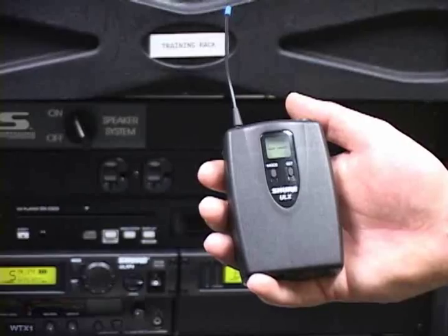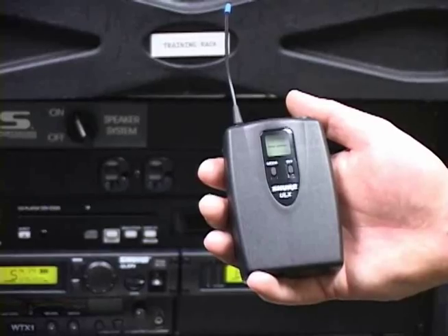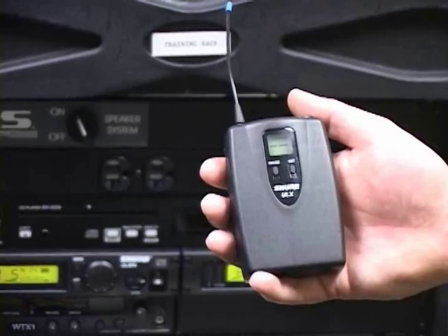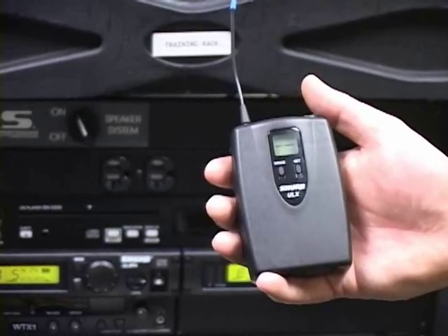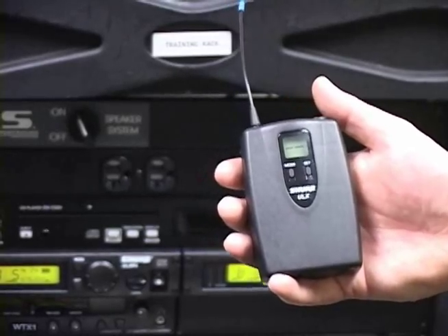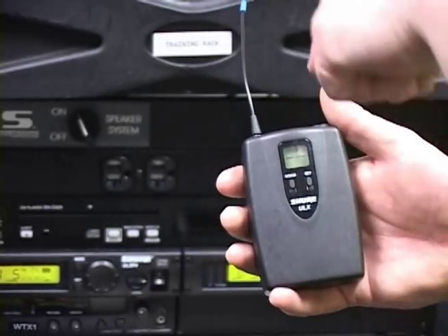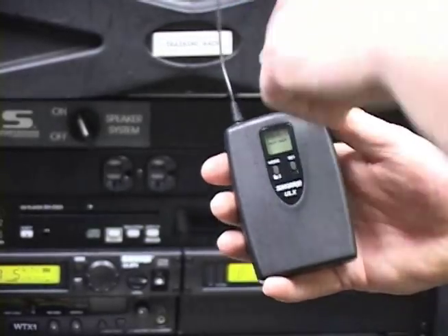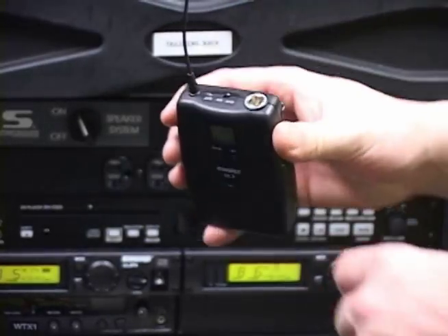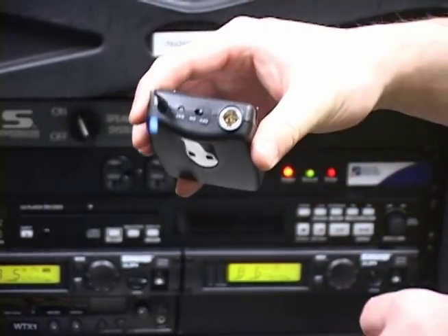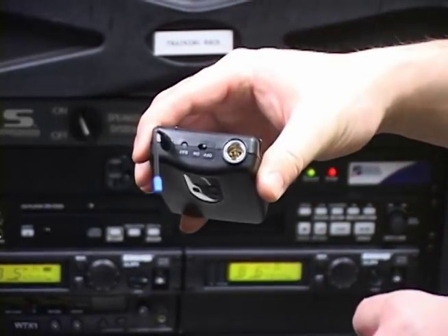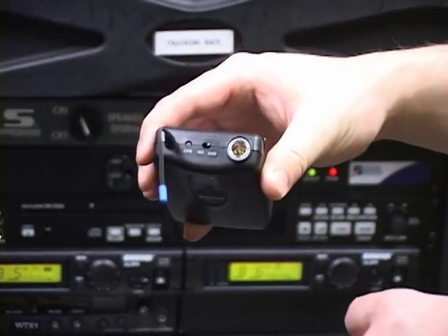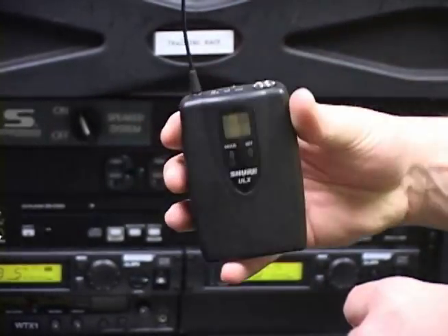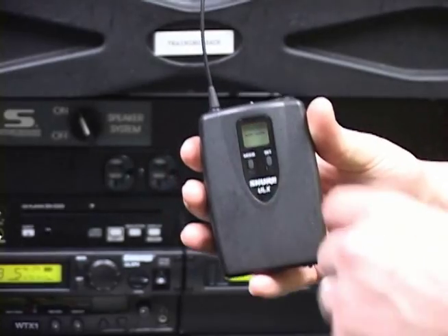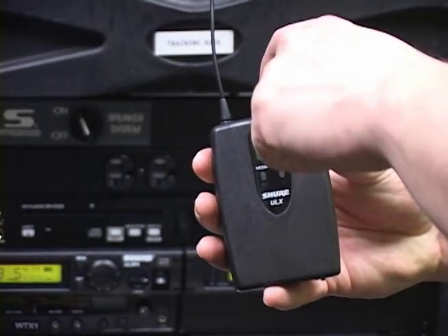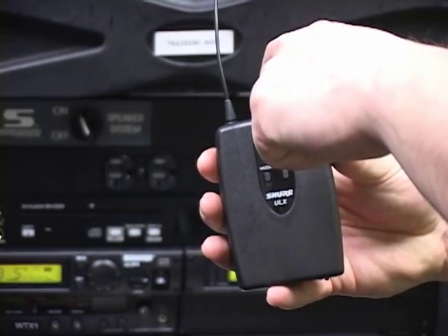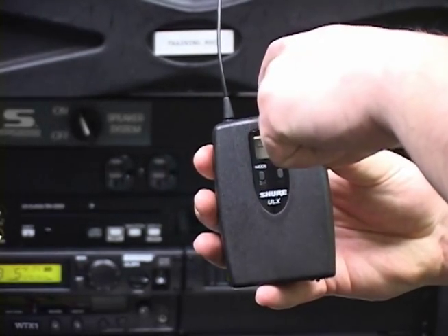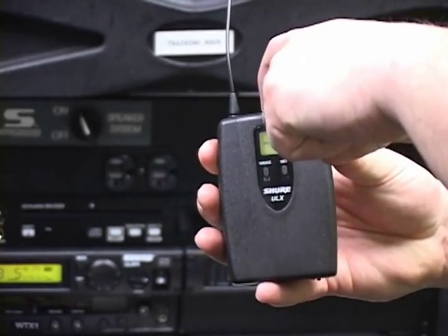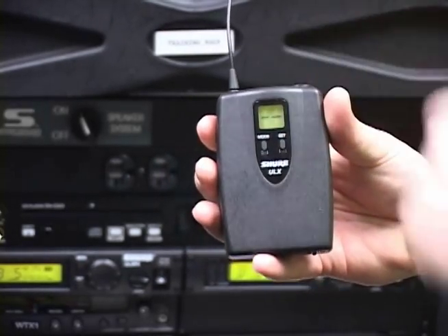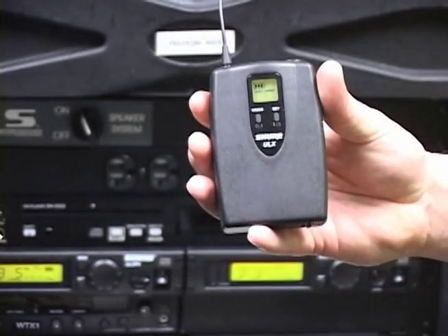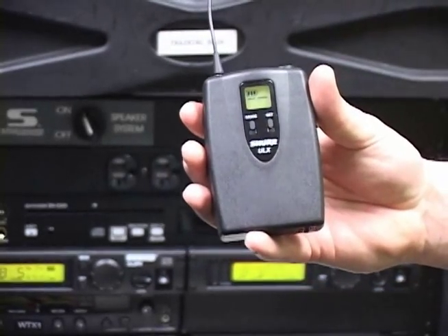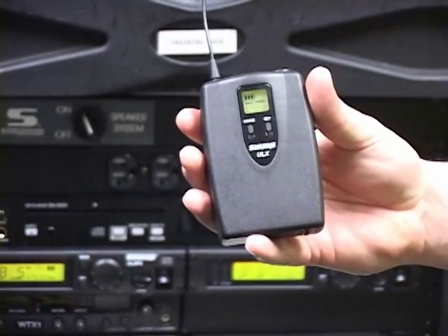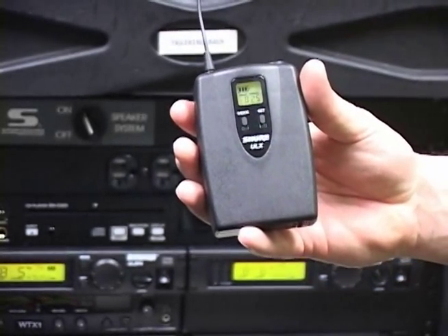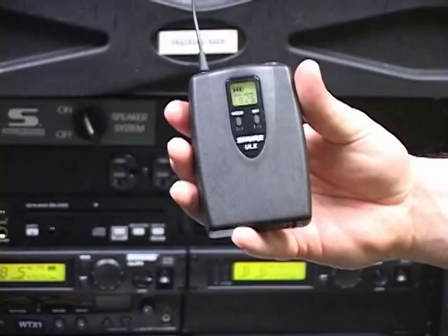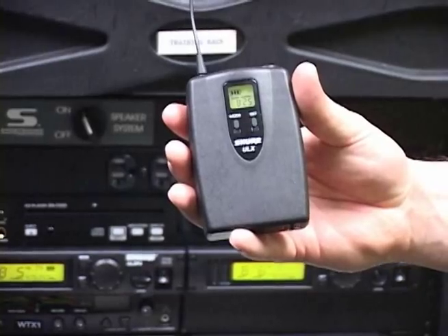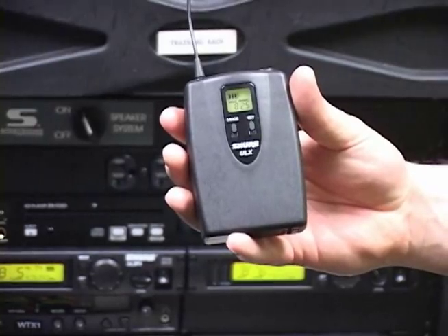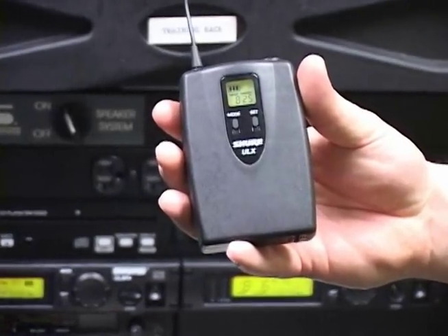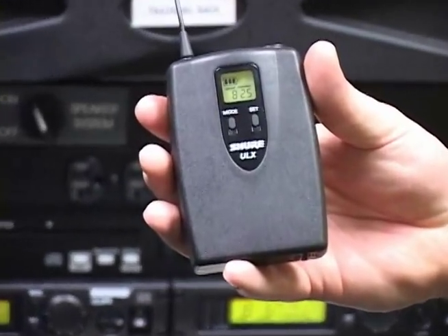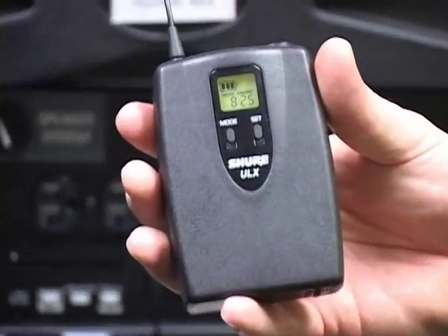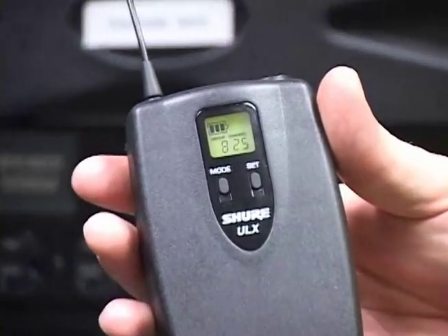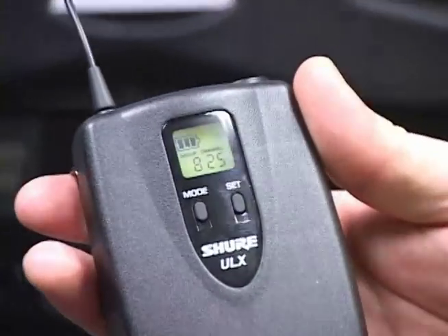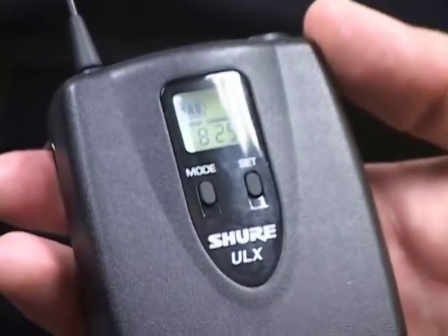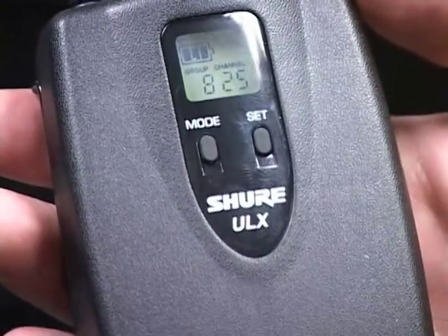Turn the body pack on by flipping the power switch found on the top of the transmitter to the on position. The power LED will illuminate green and the display will show battery status and the group and channel of the transmitter.